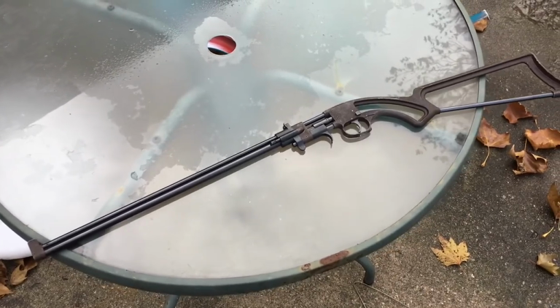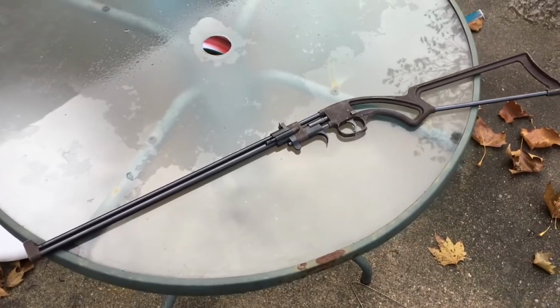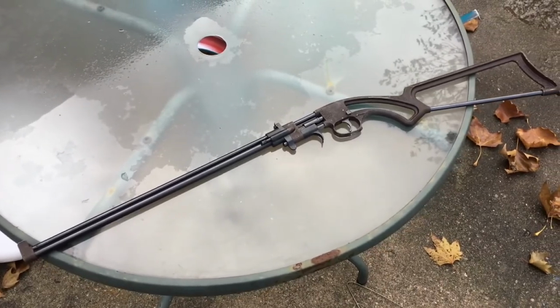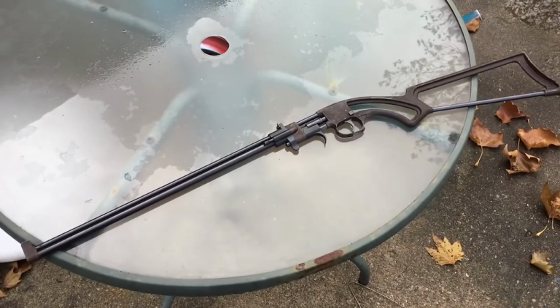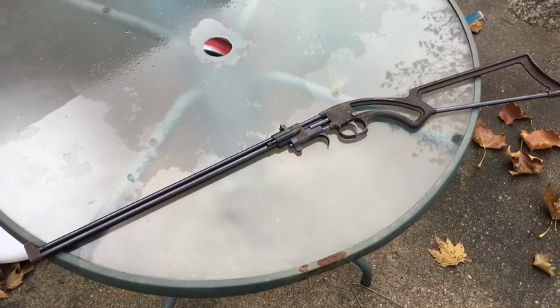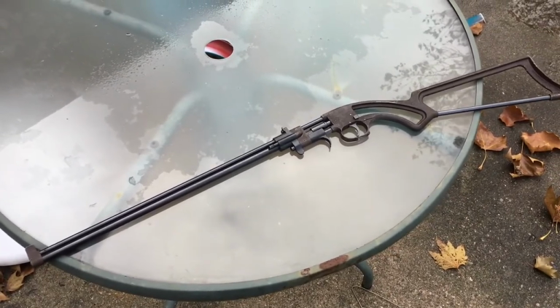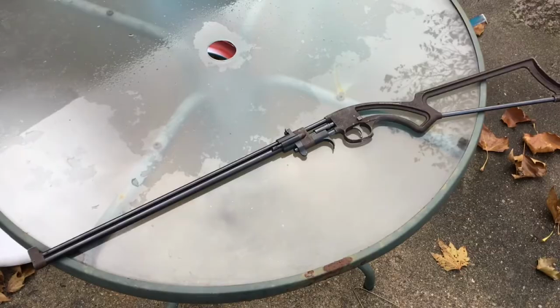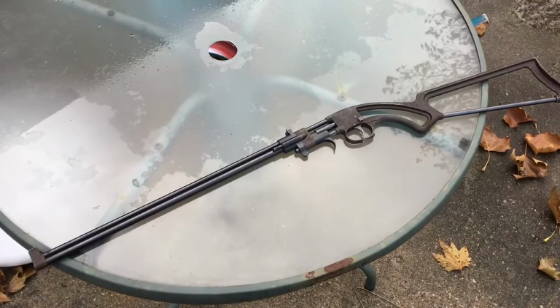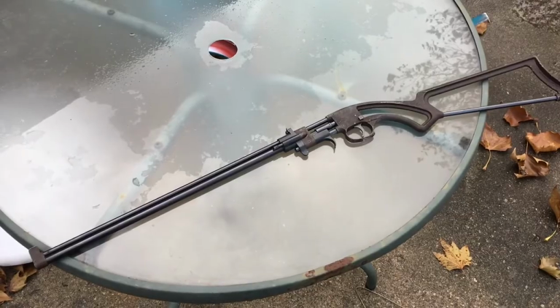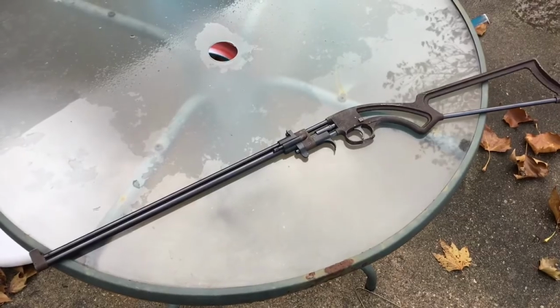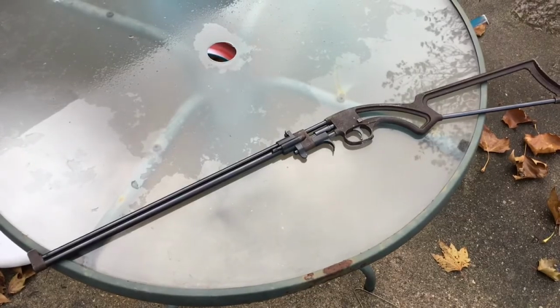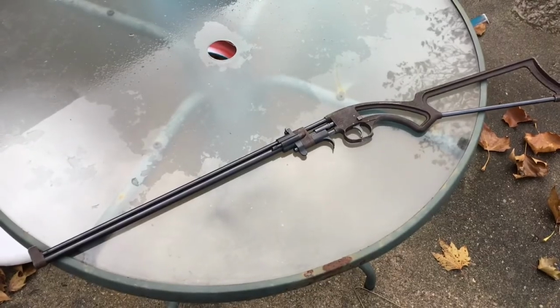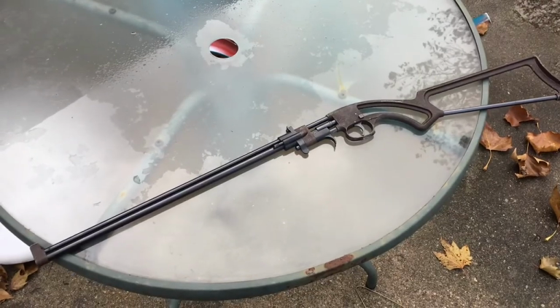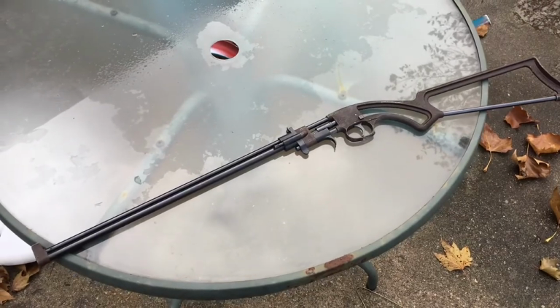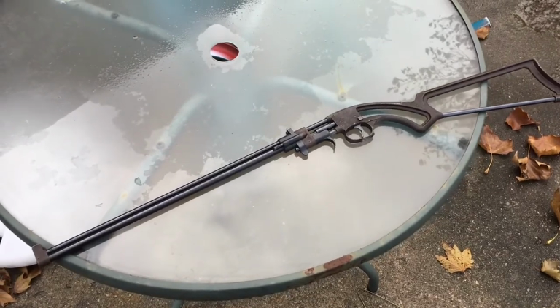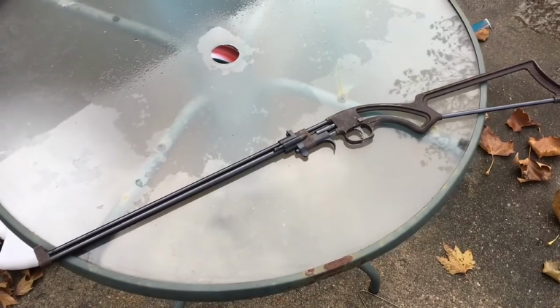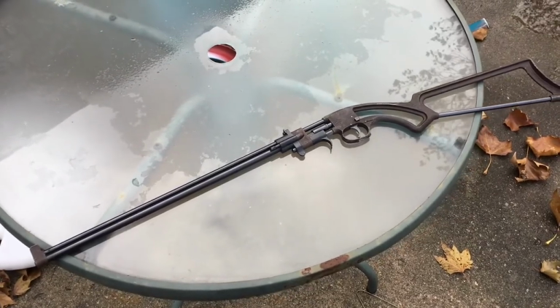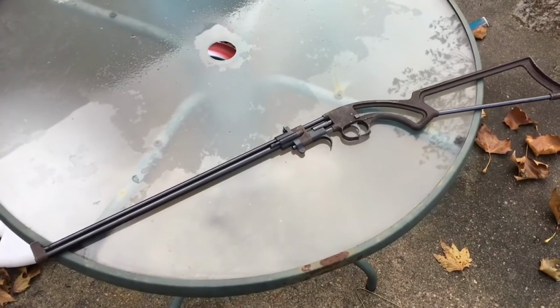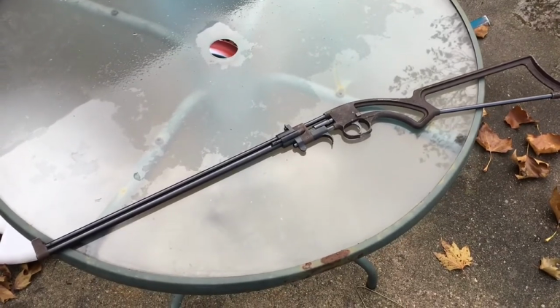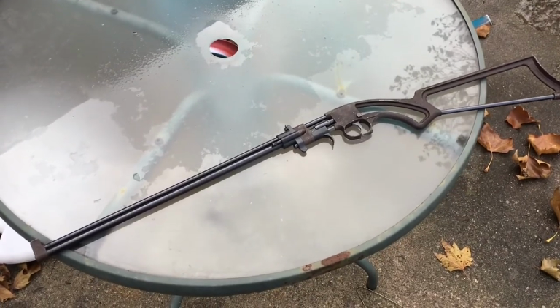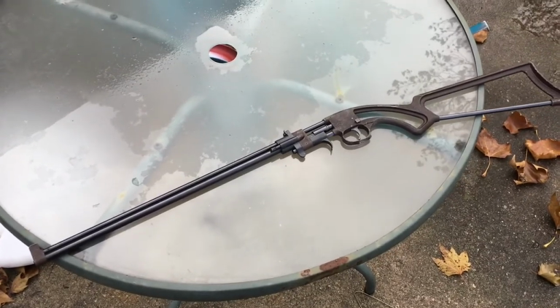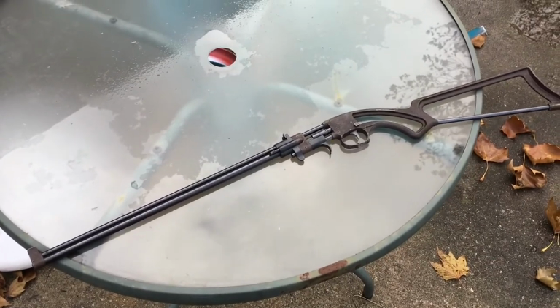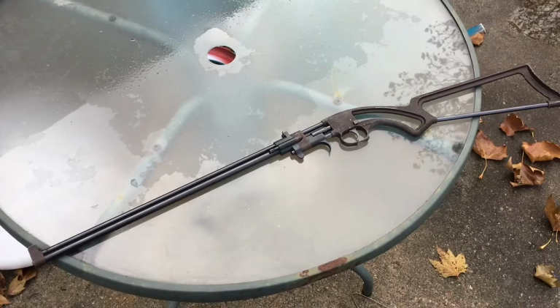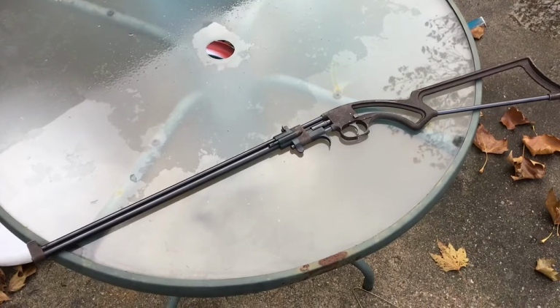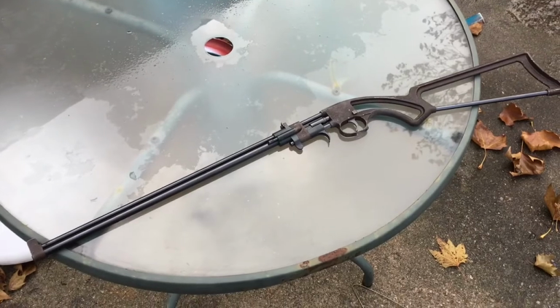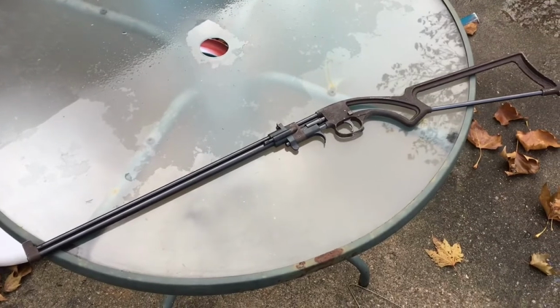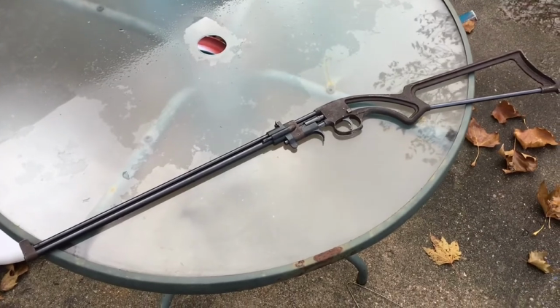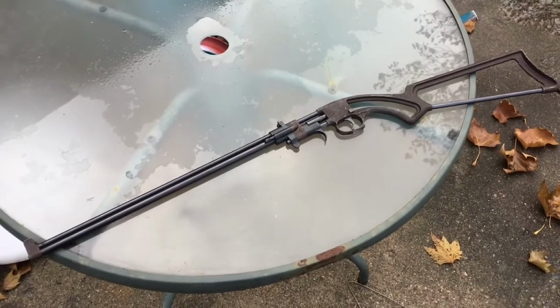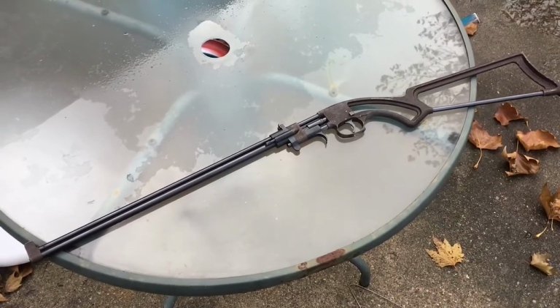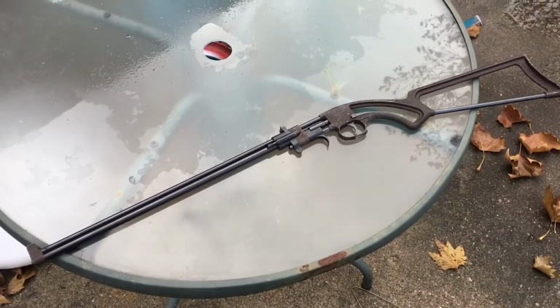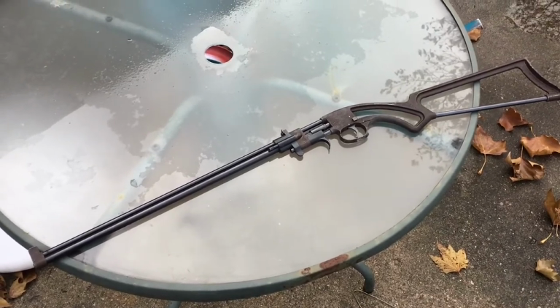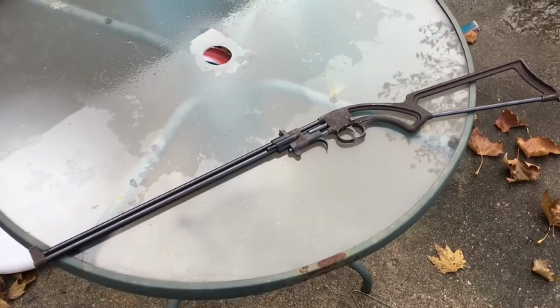It's called the Bronco and it's an excellent little survival 22. As you could see, it's pretty easy to actuate the gun.